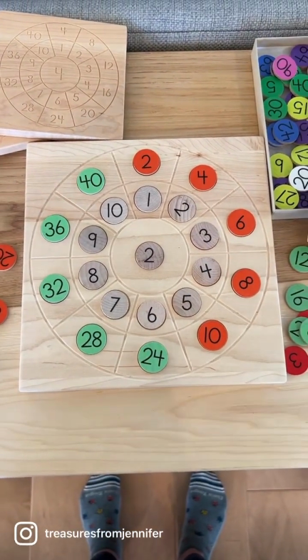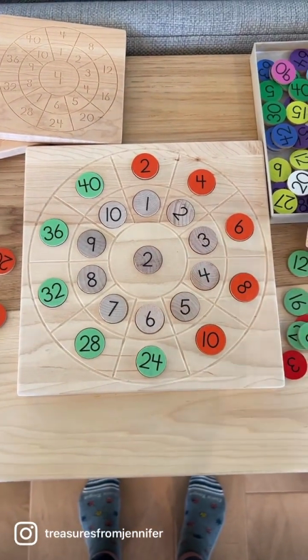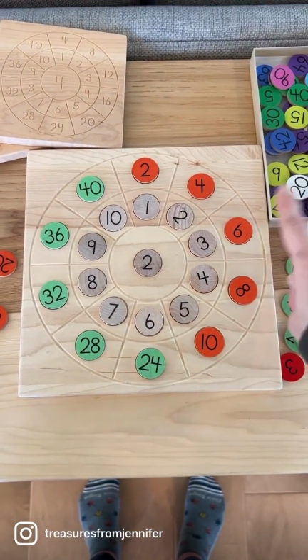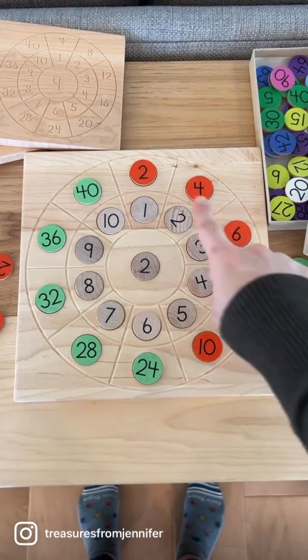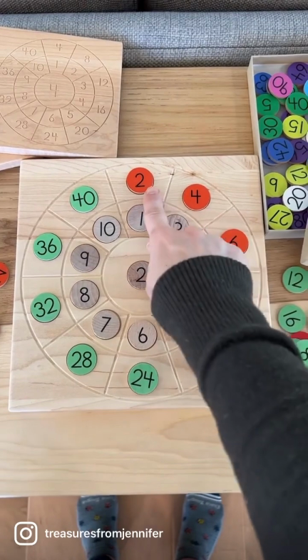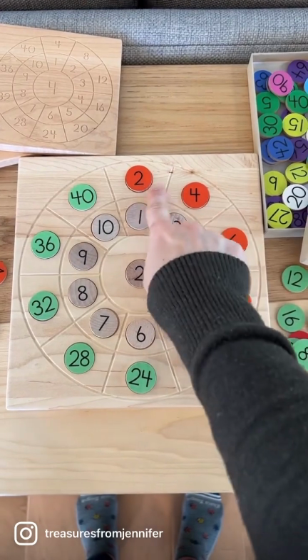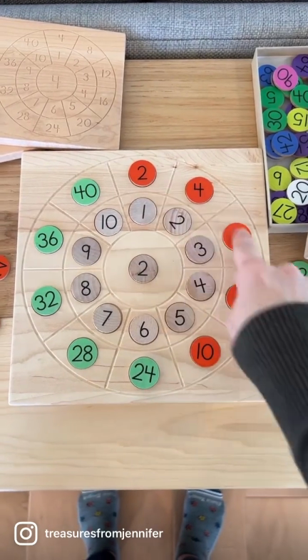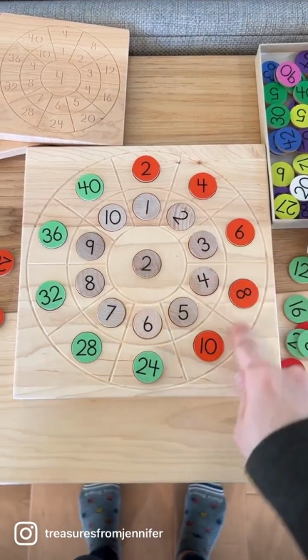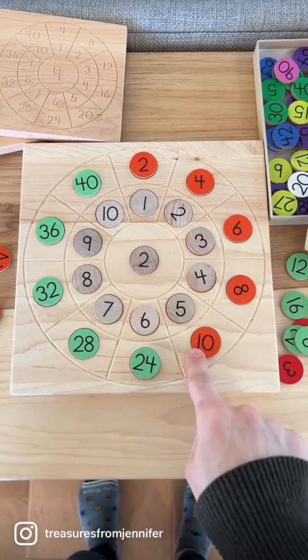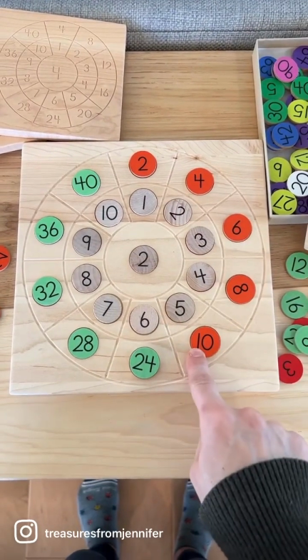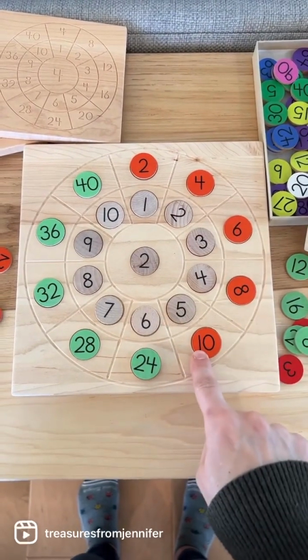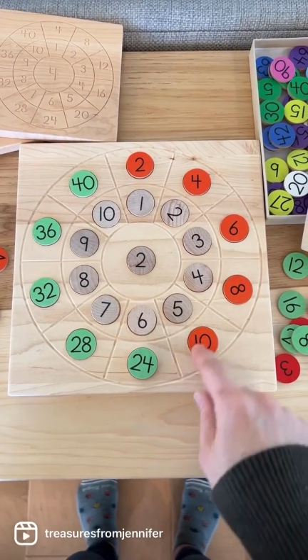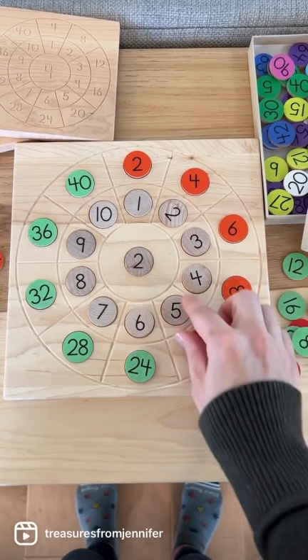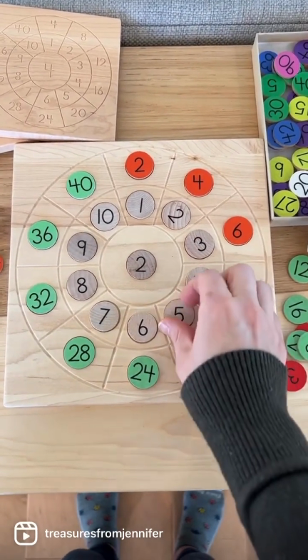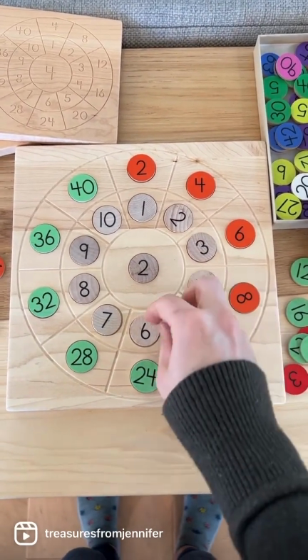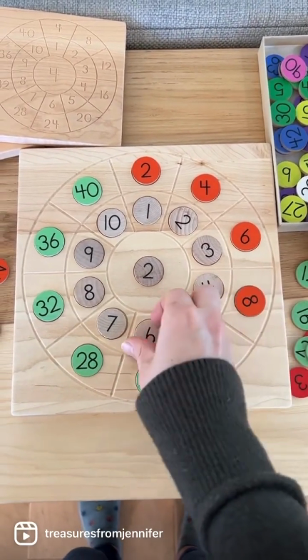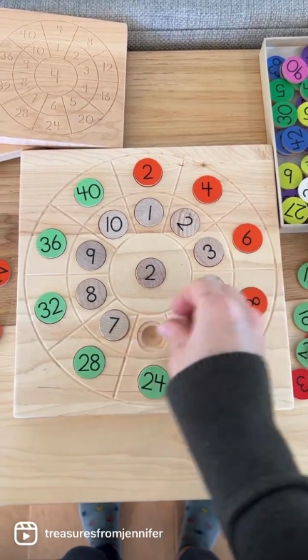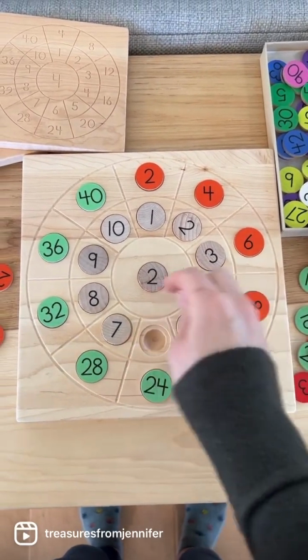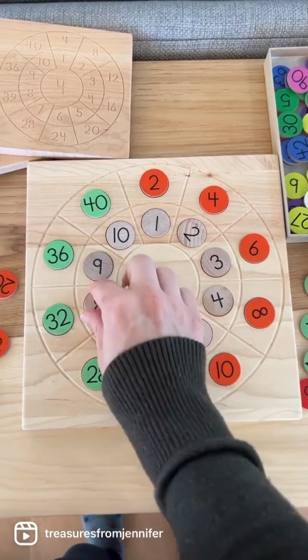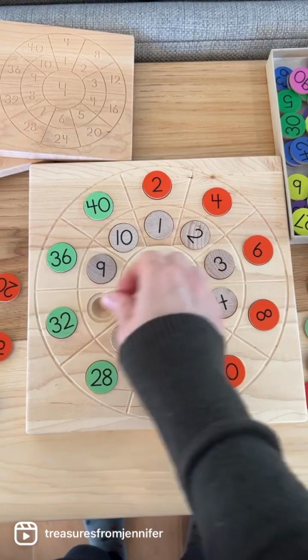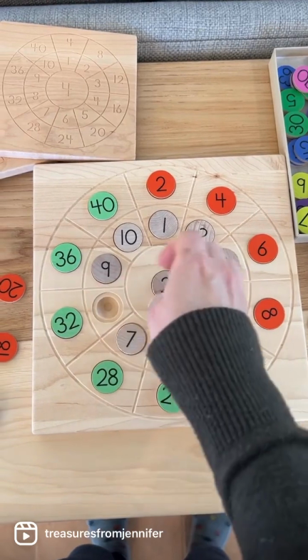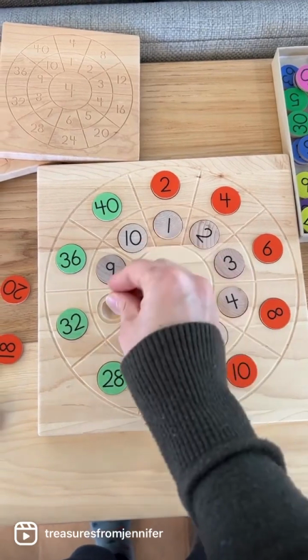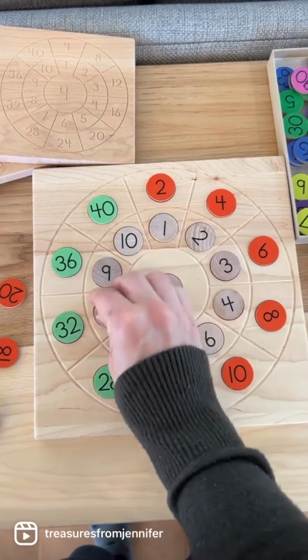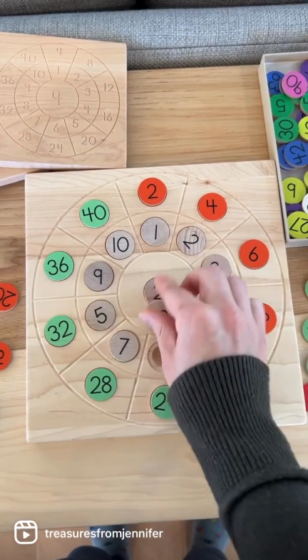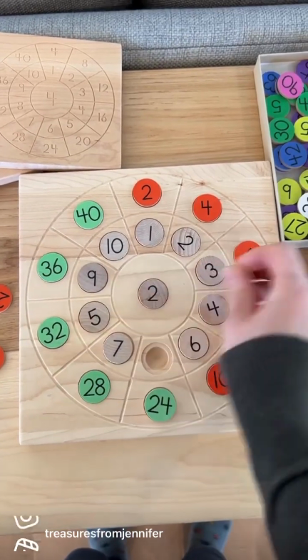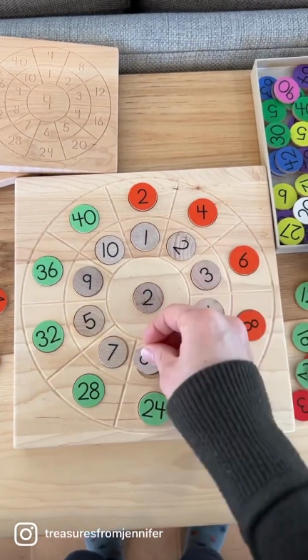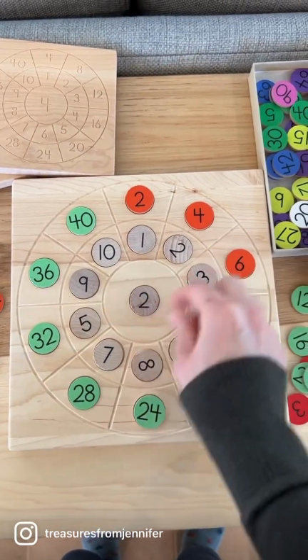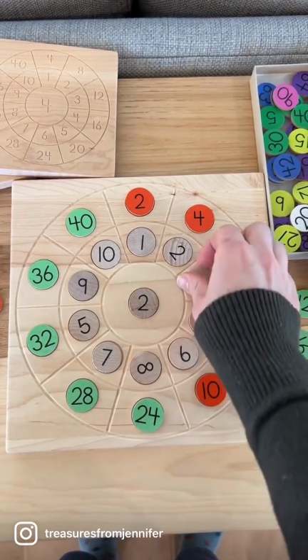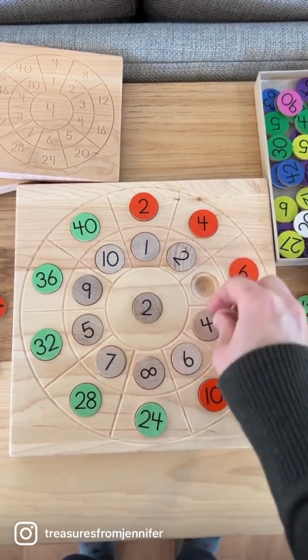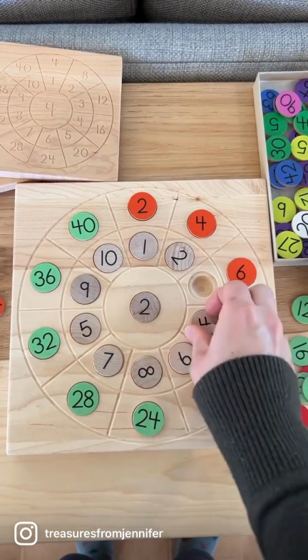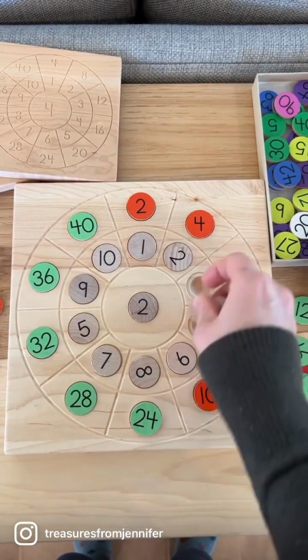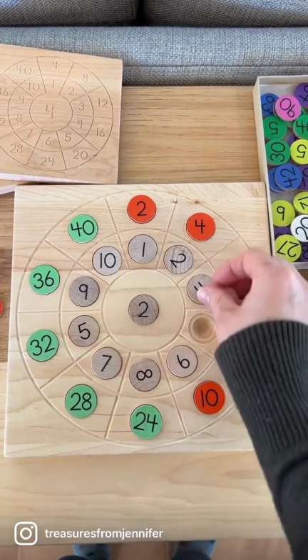If you have a younger child, they're just focused on the outer ring. If you have older children, you can make it challenging and mix all of these up. Maybe give them a timer and see how quickly they can put all of the ones in the right spots.